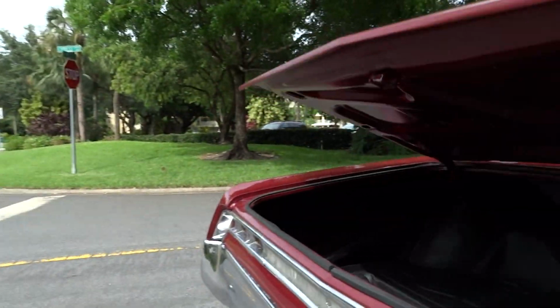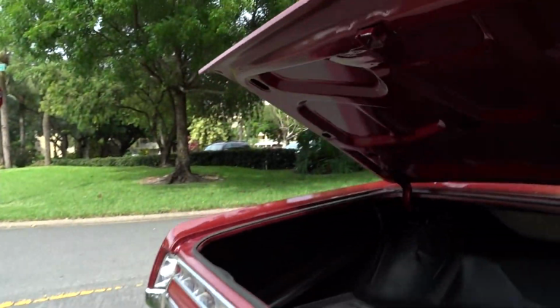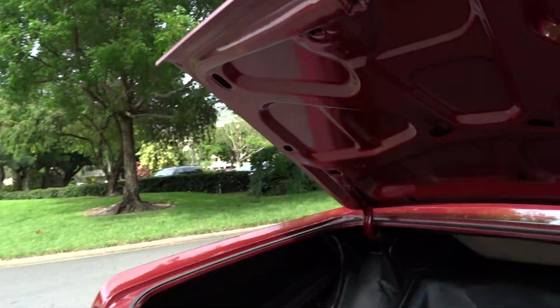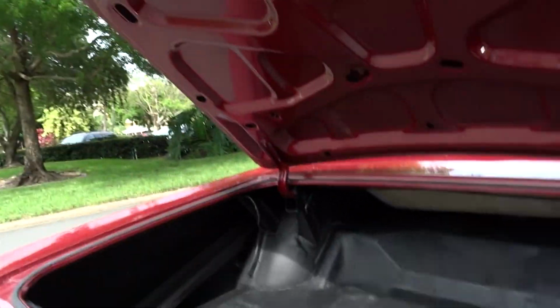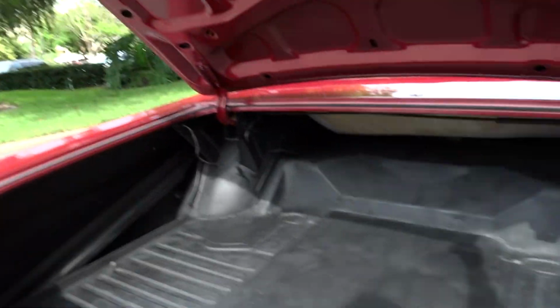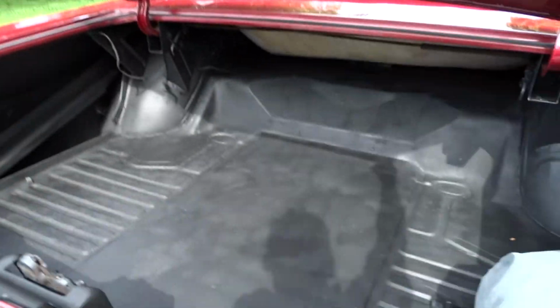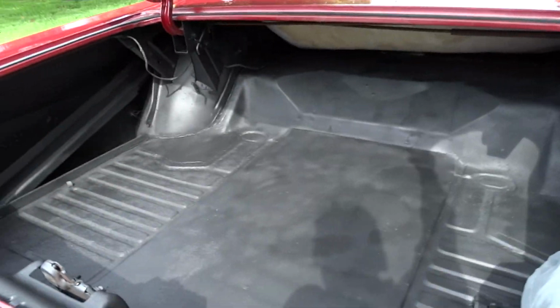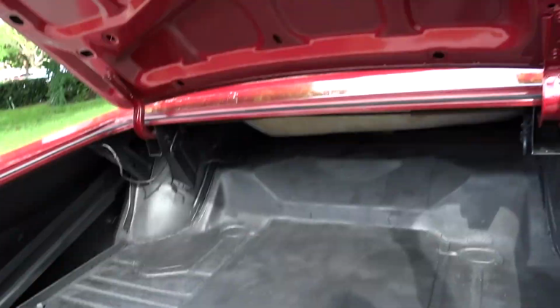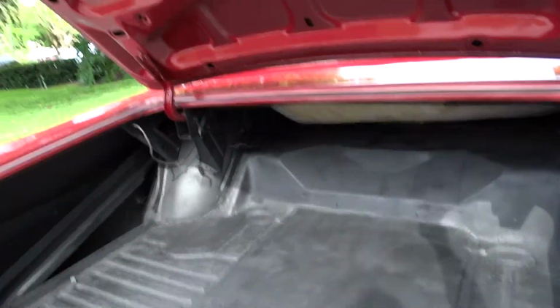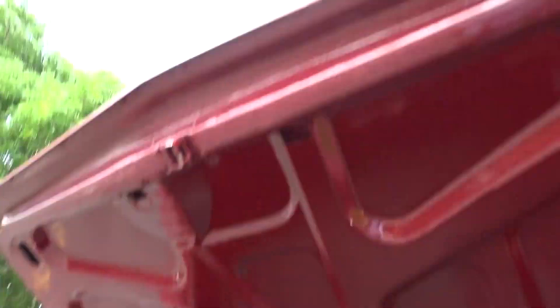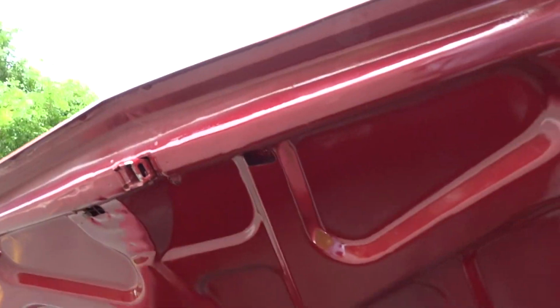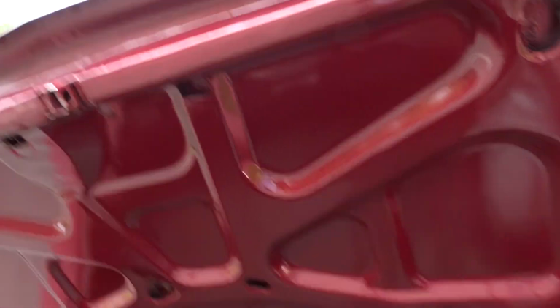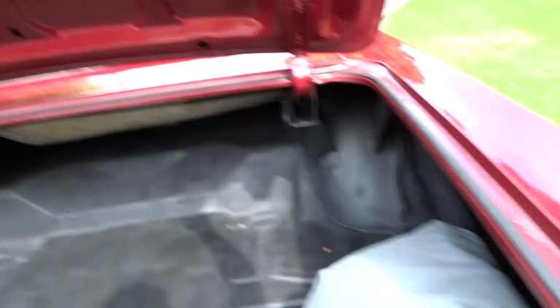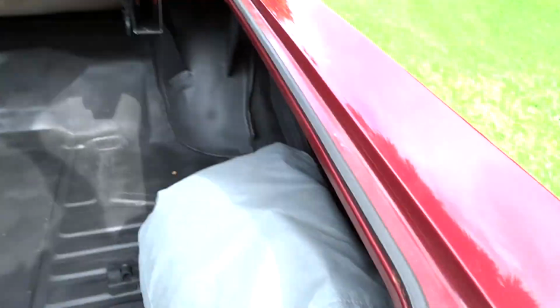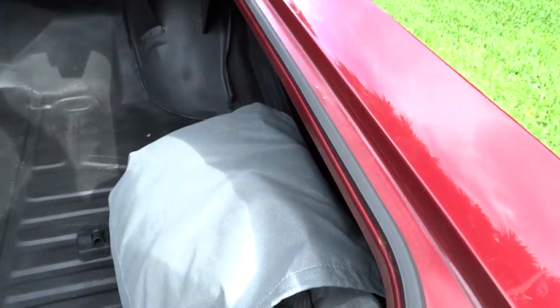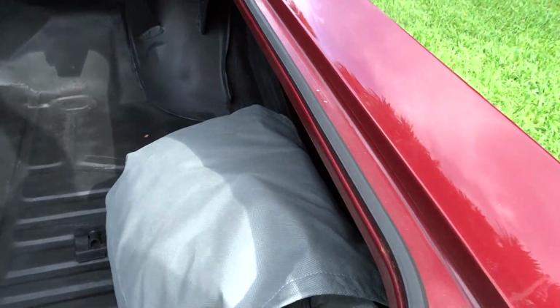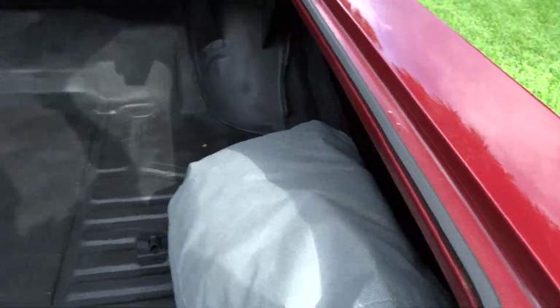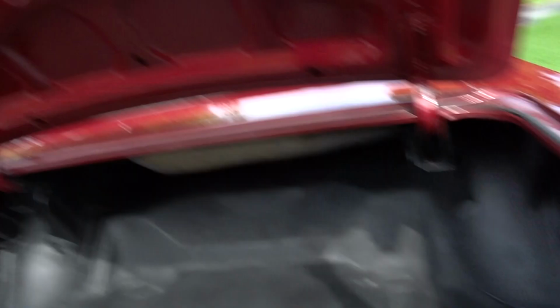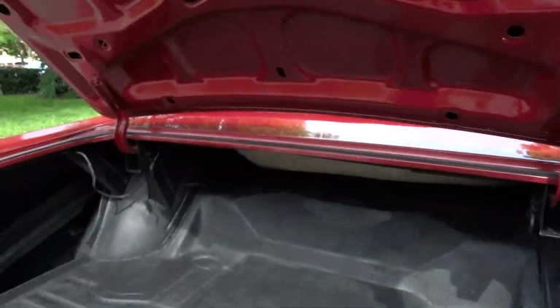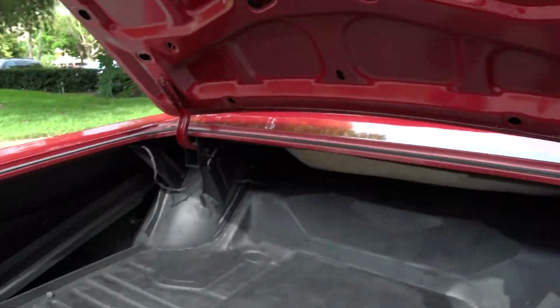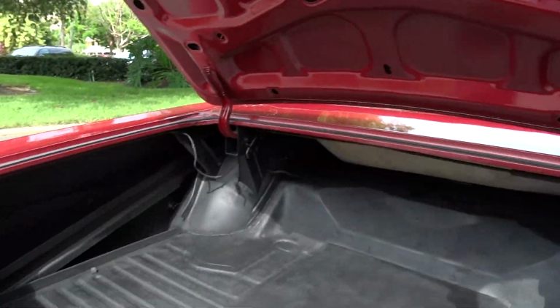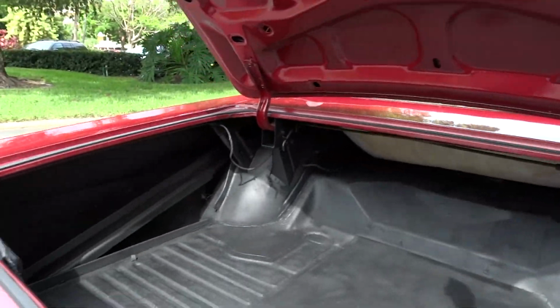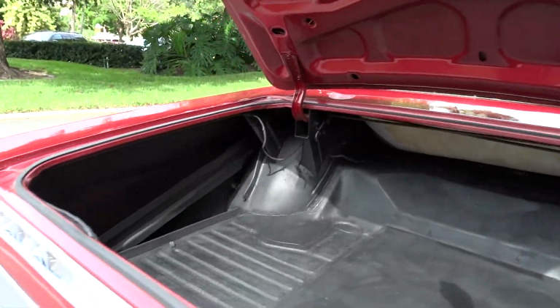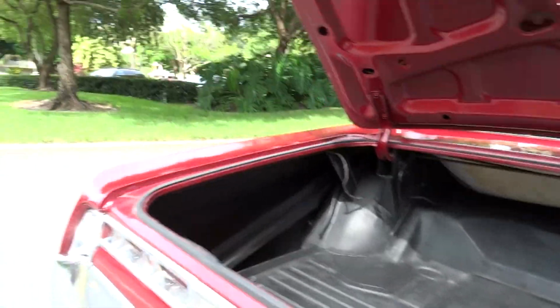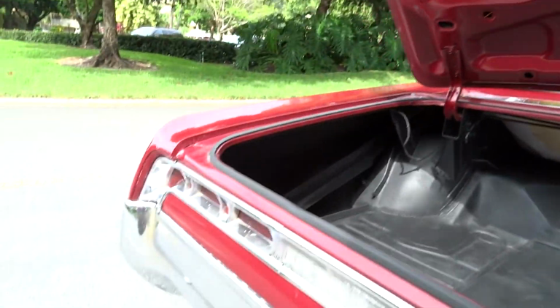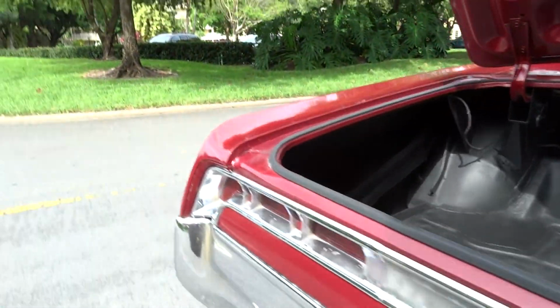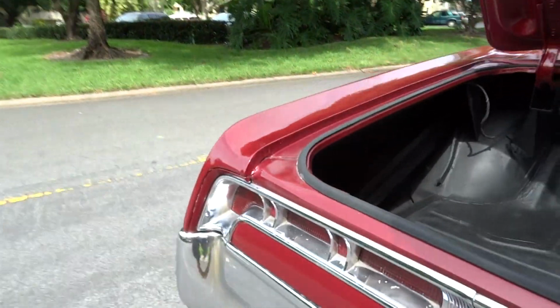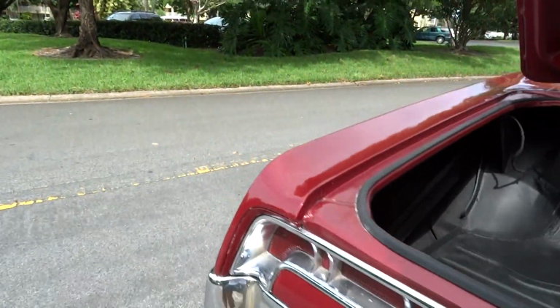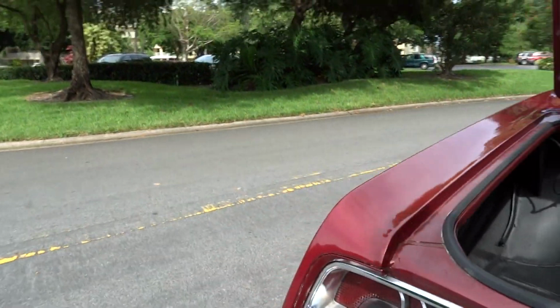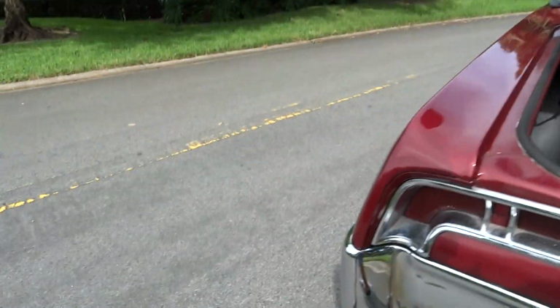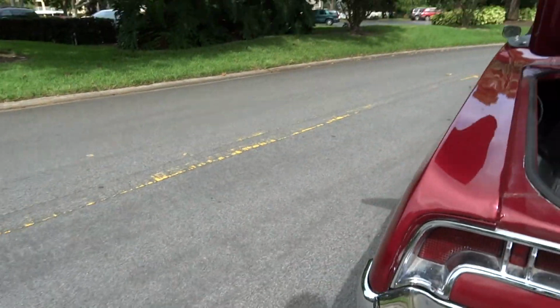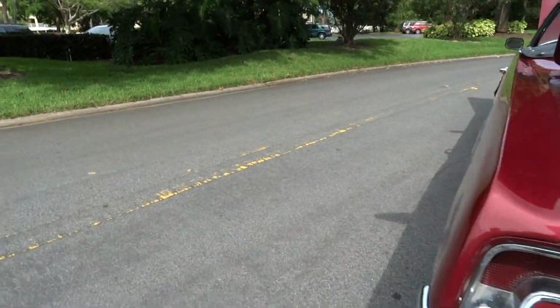There's your trunk area — nice and solid. That's a cover there. There is a spare tire for it; we have it at the shop and it will be in the car.